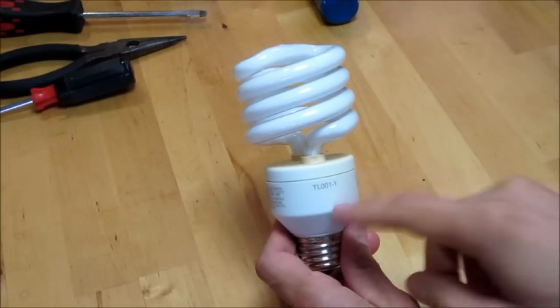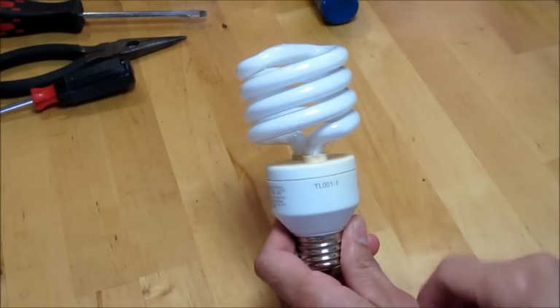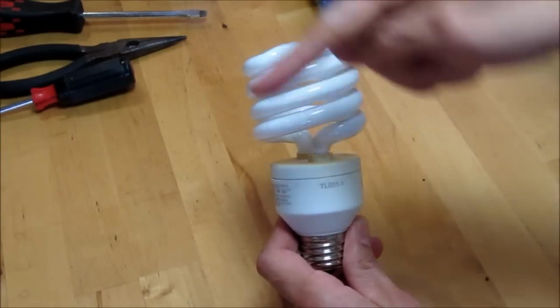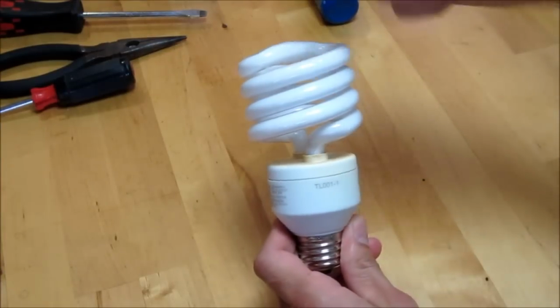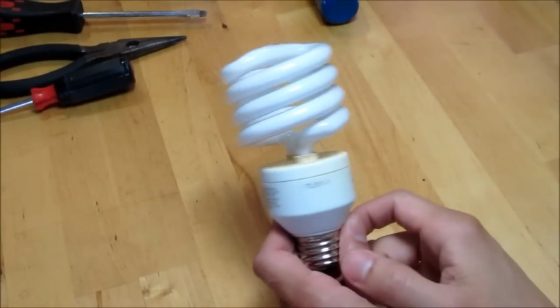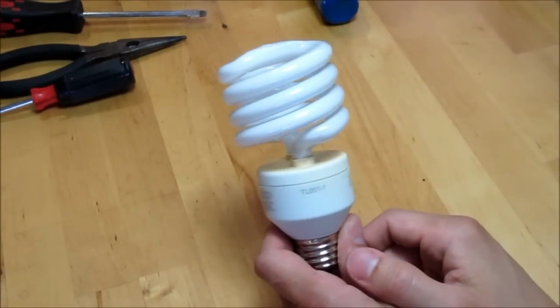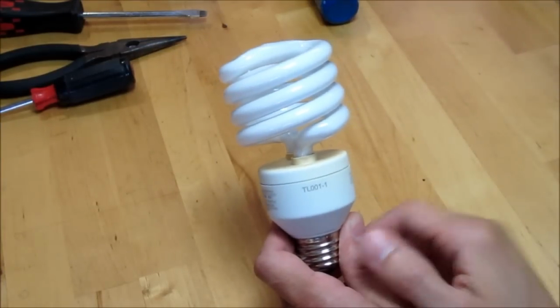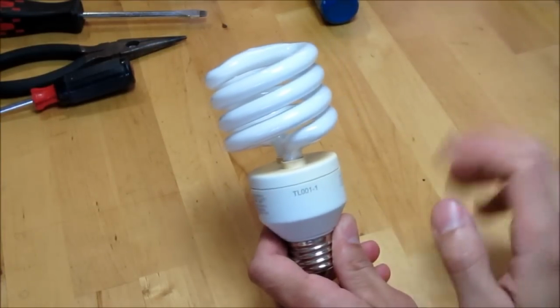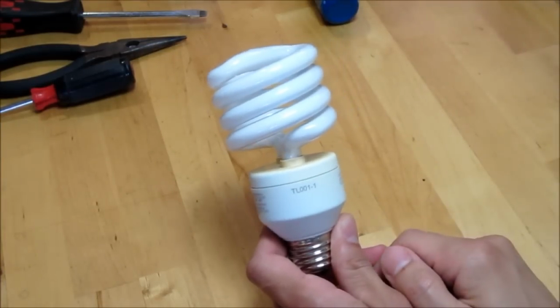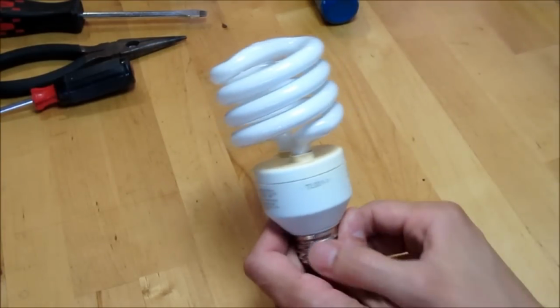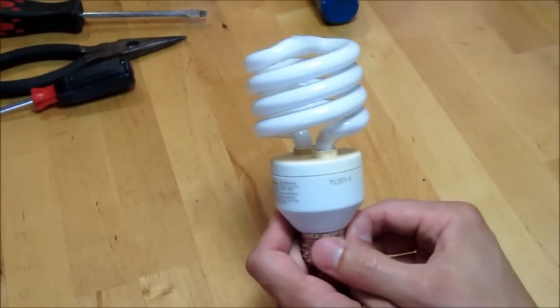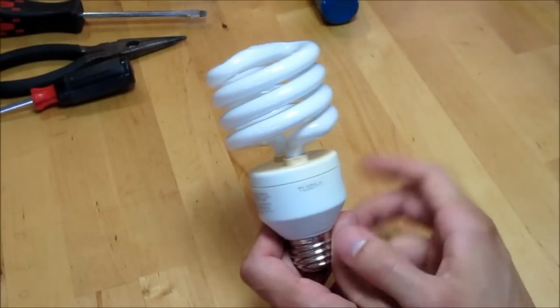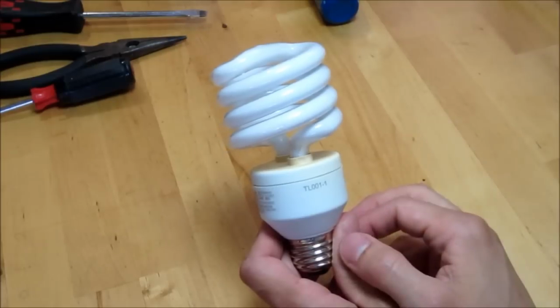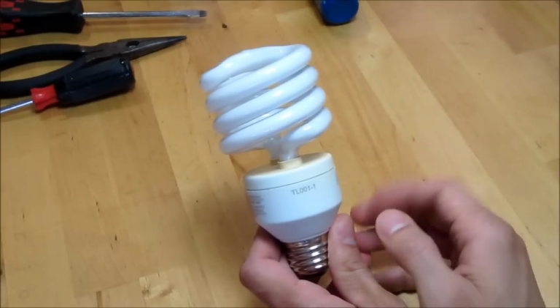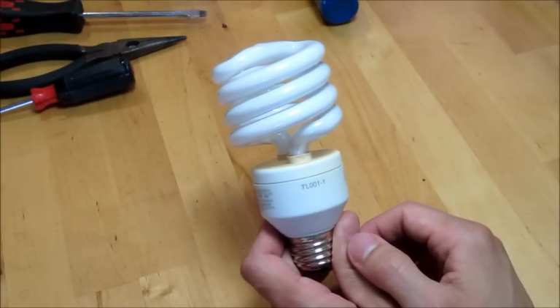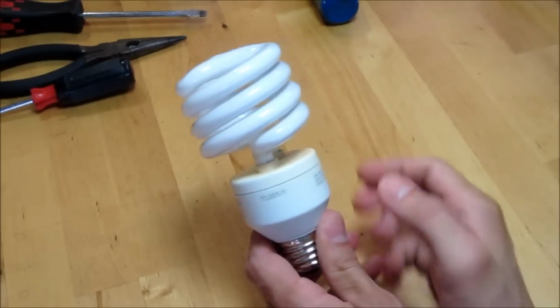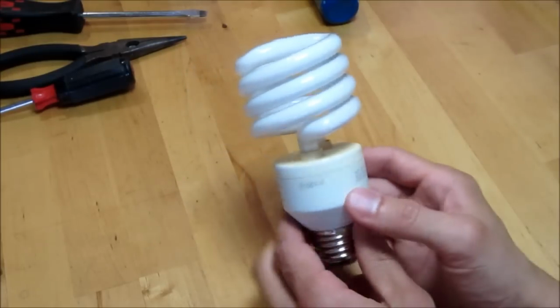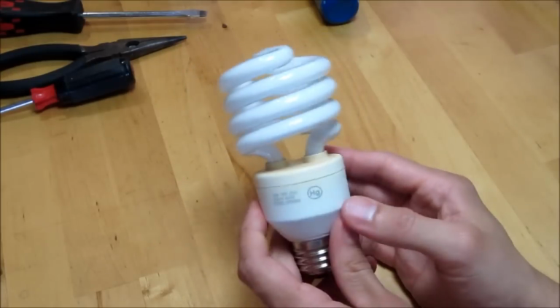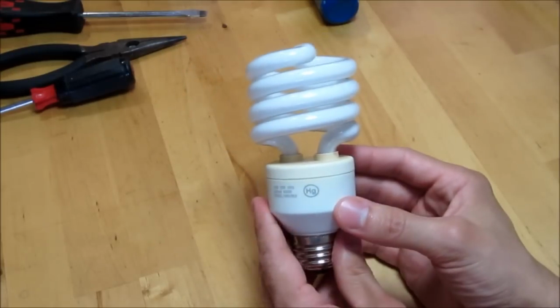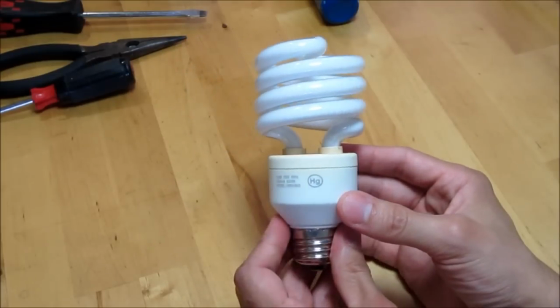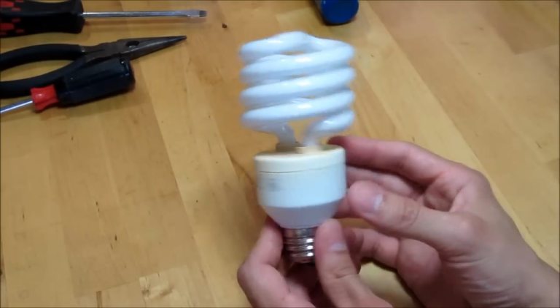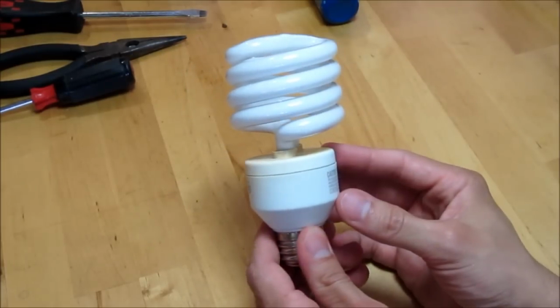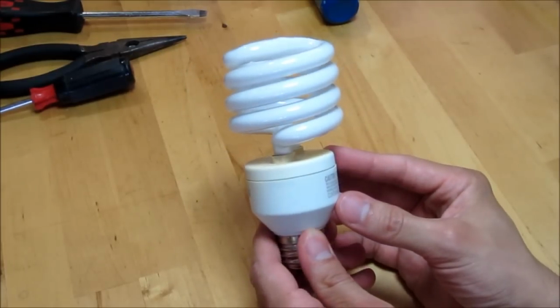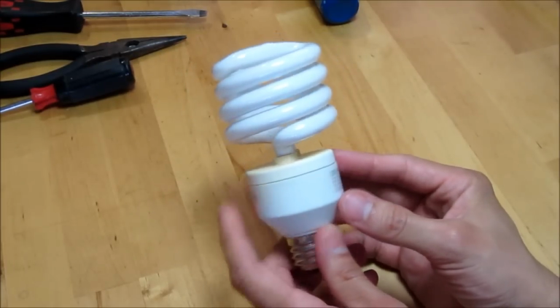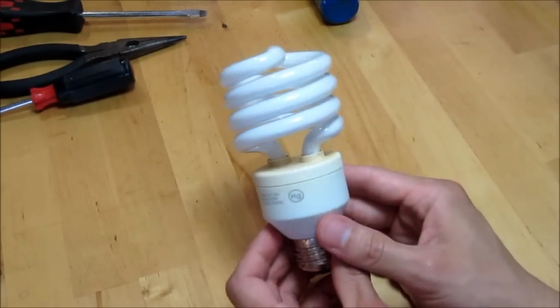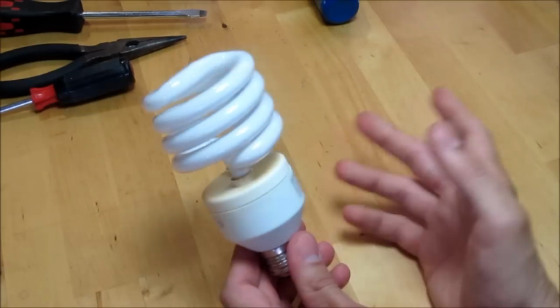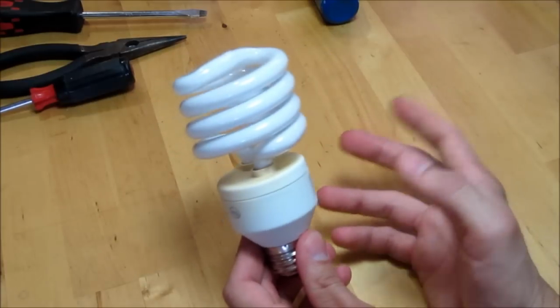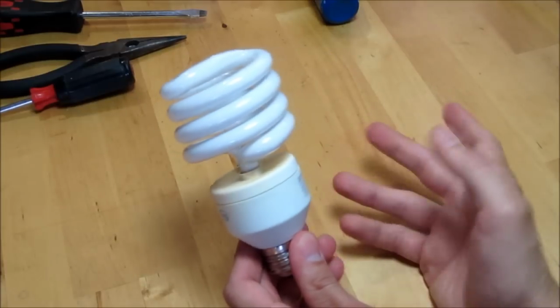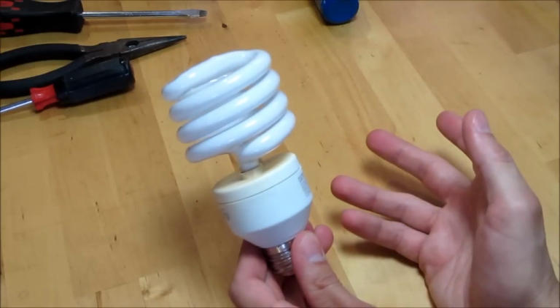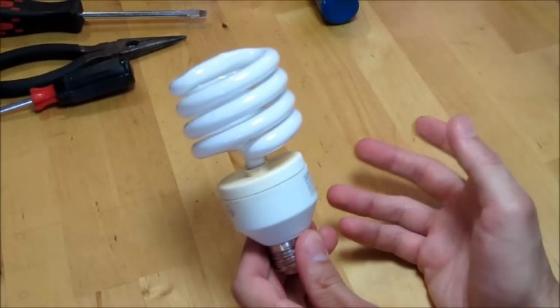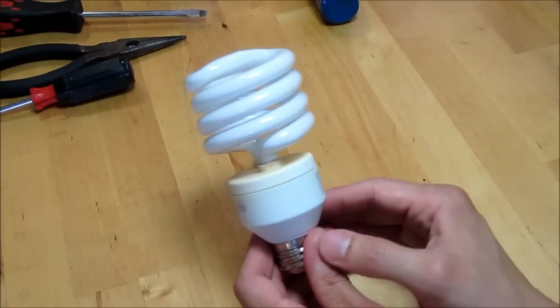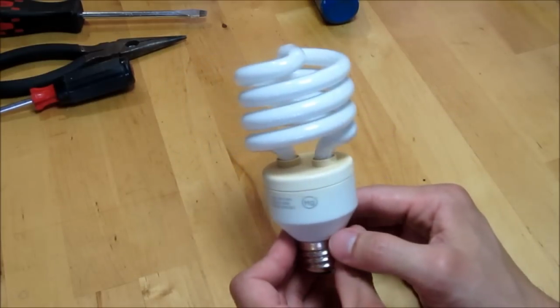These compact fluorescent curly Q light bulbs, as they're sometimes called, are really great. I use them all over my house for different projects. They use far less electricity than incandescent lights to put out the same amount of light.